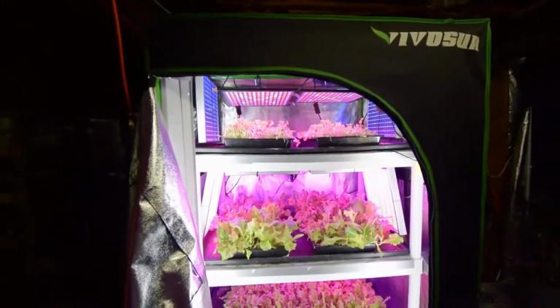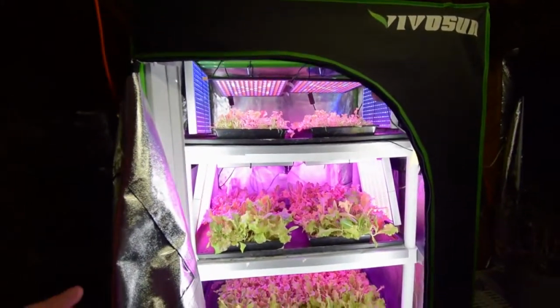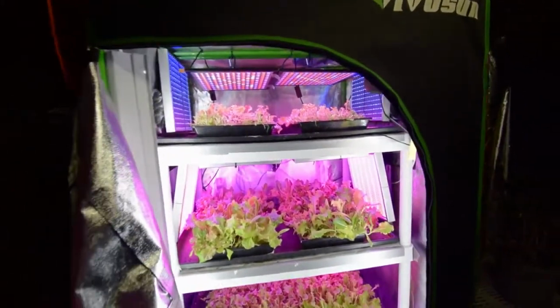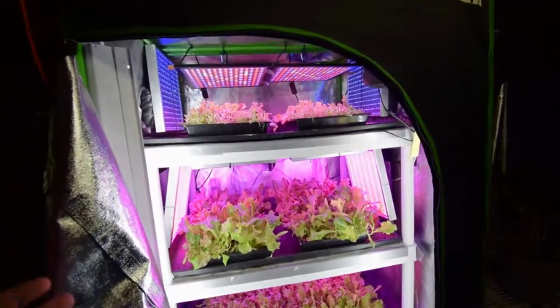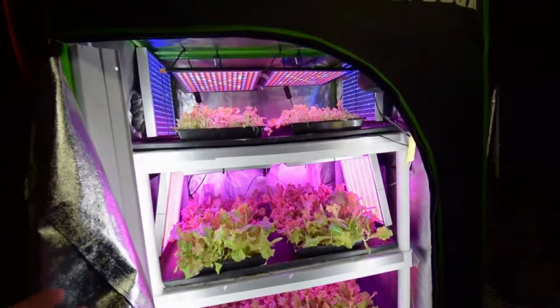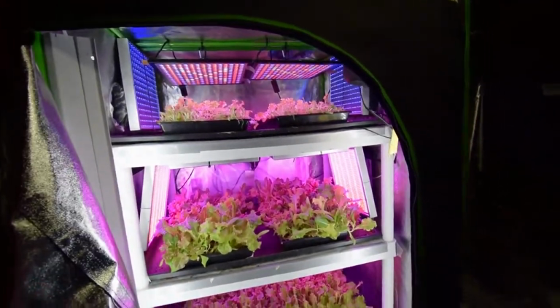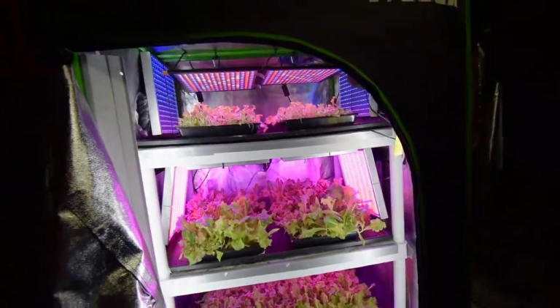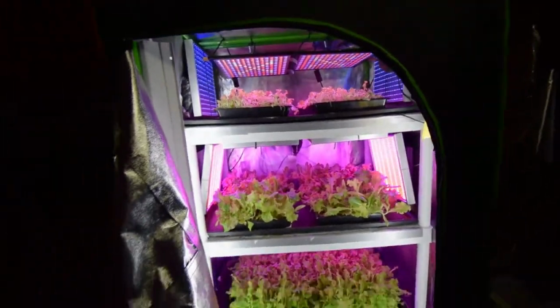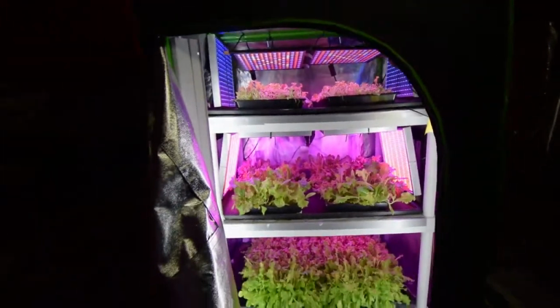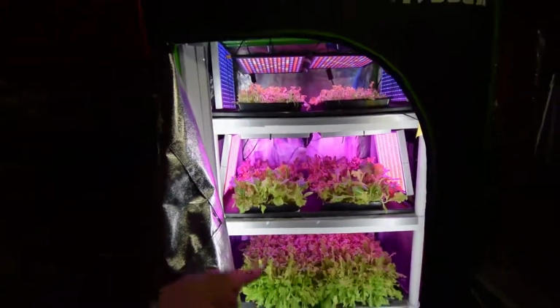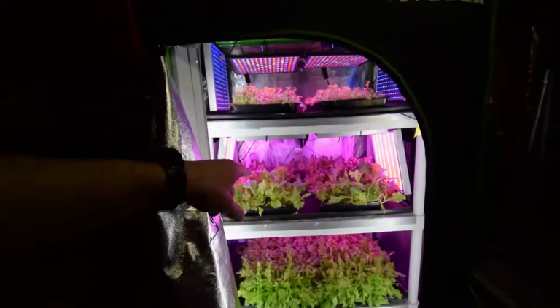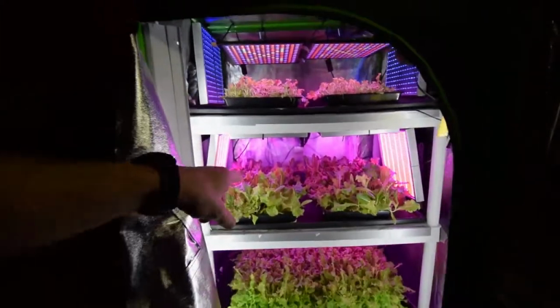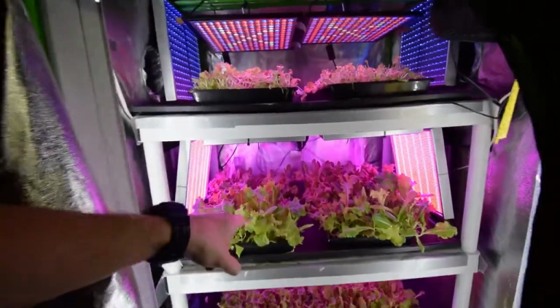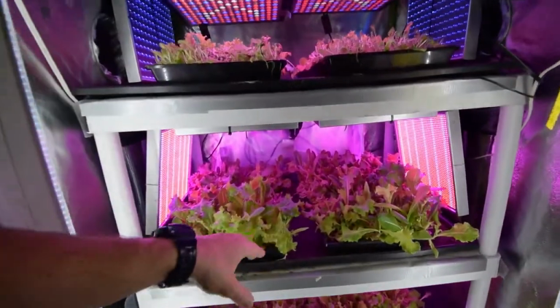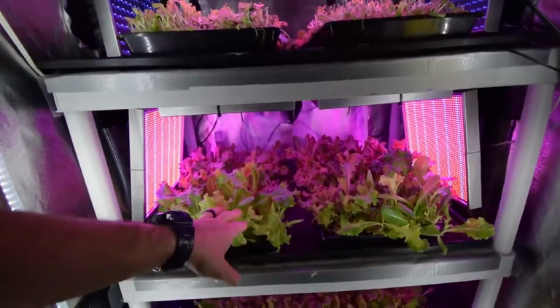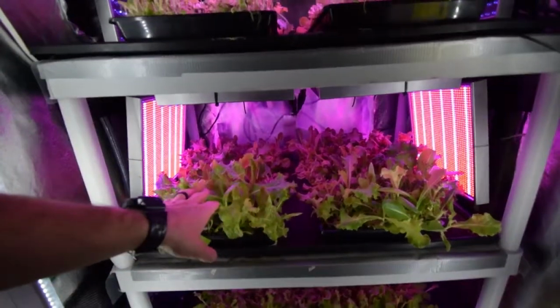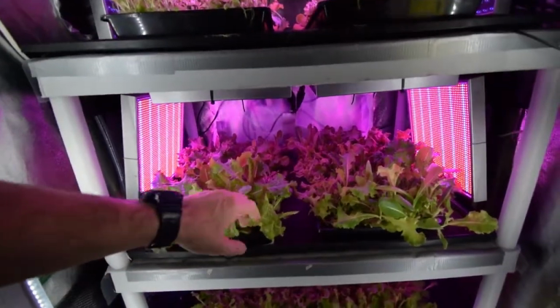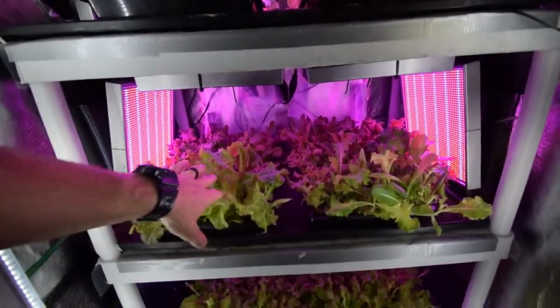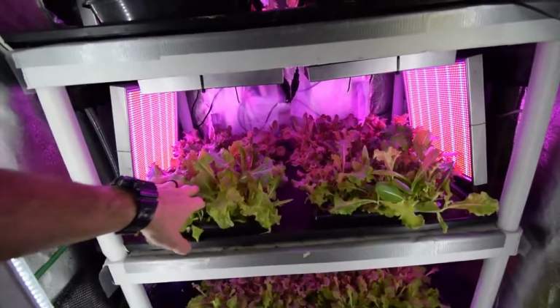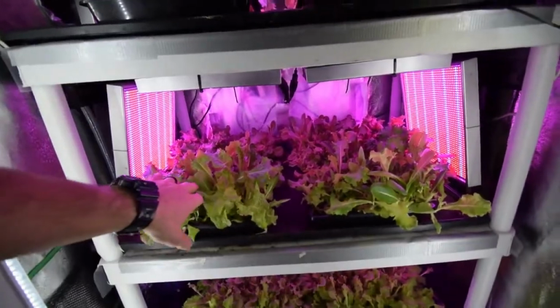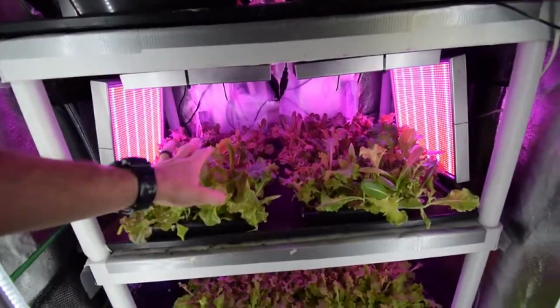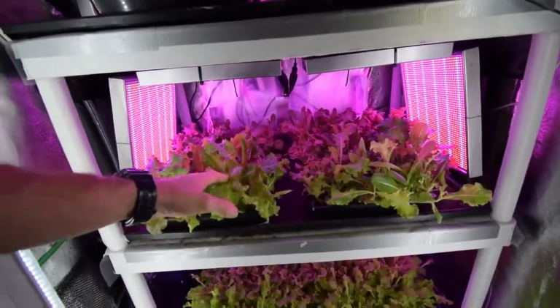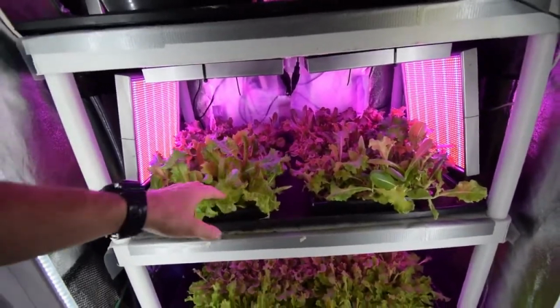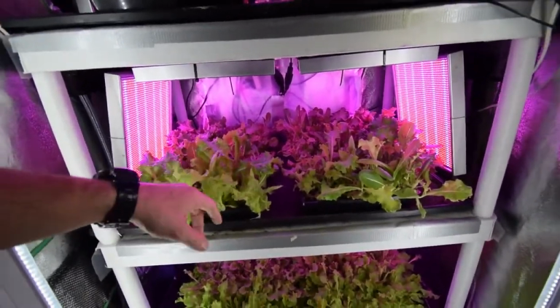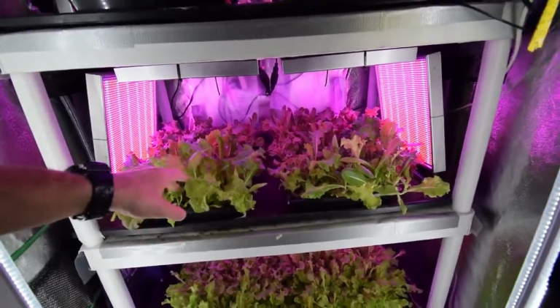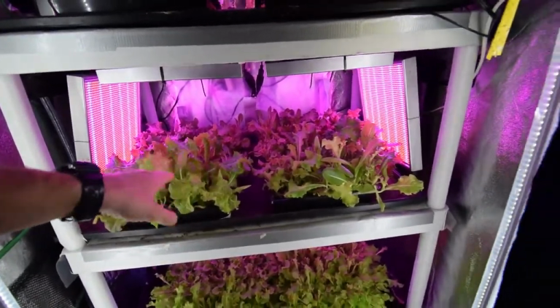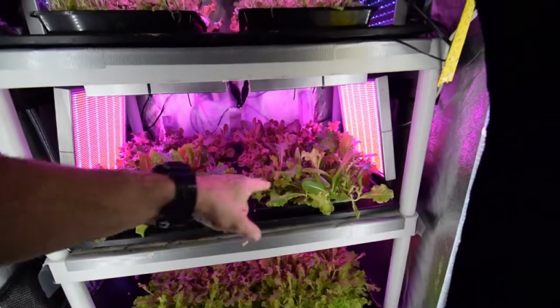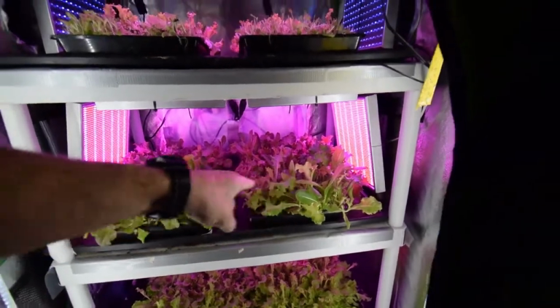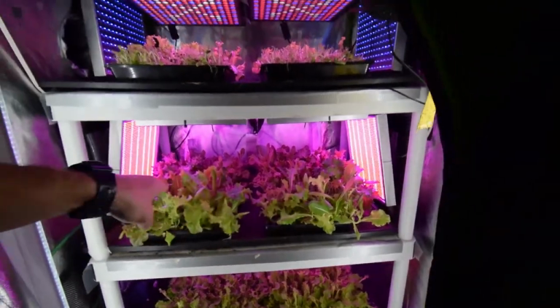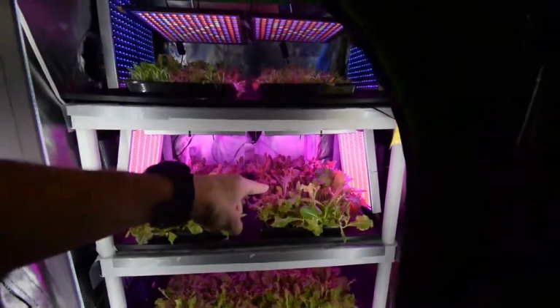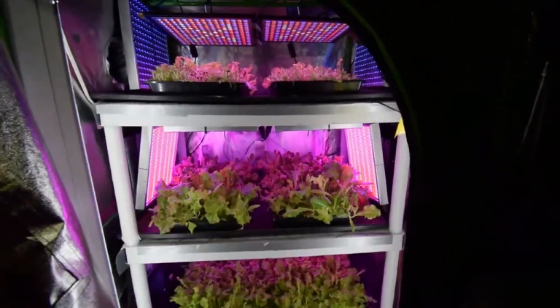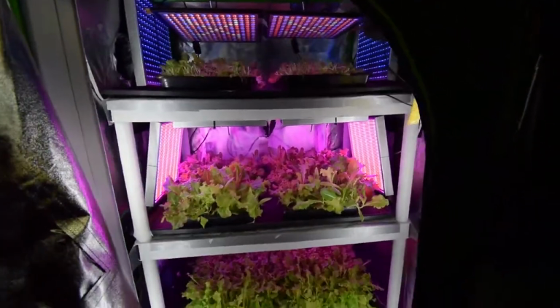This is the one regrow tray — I was just seeing how much I would get out of it. I think we'll get maybe one dinner salad out of this, and then that'll go in the compost bin.